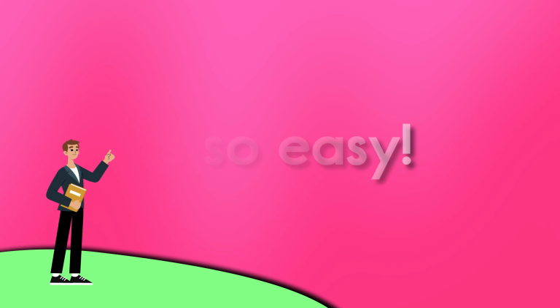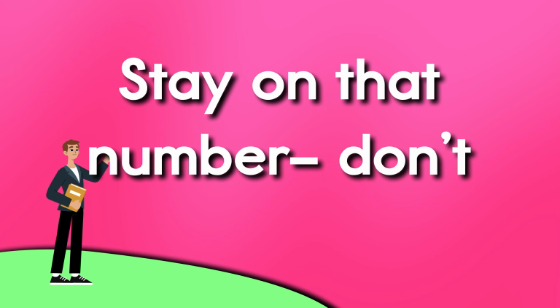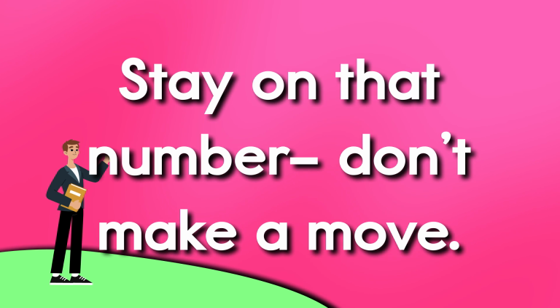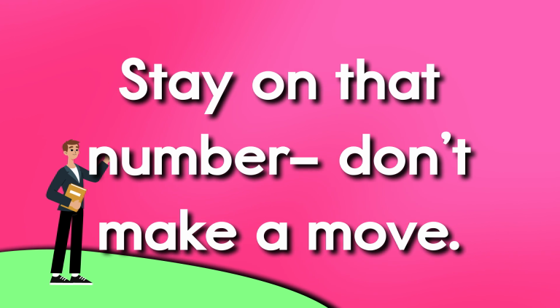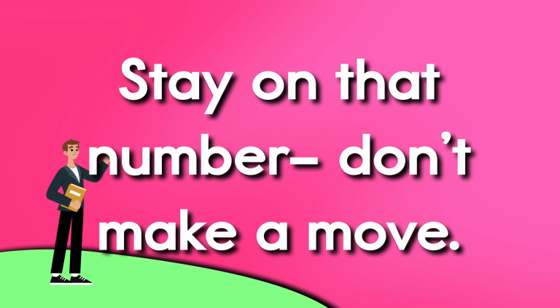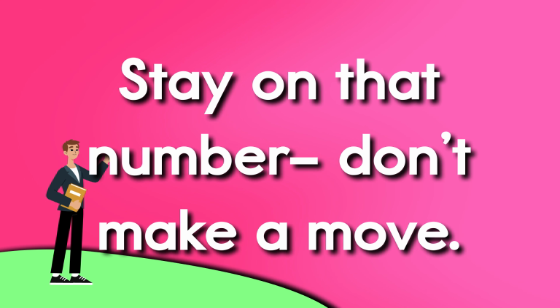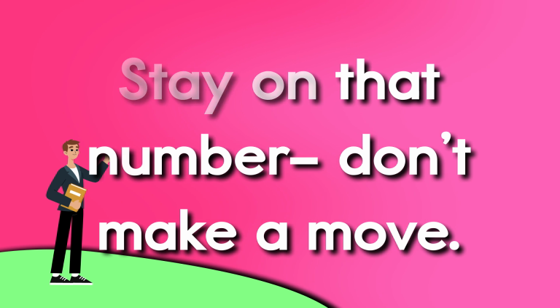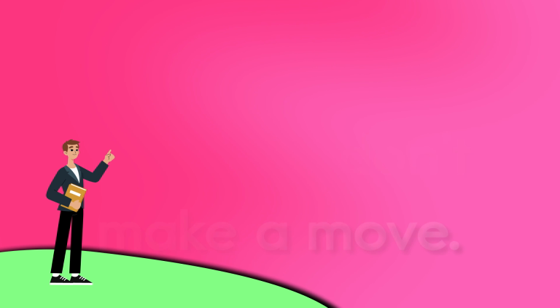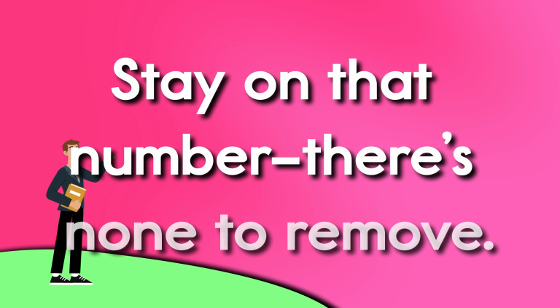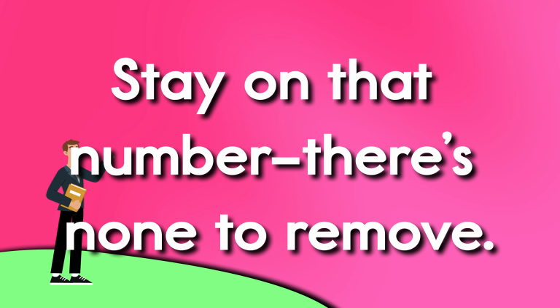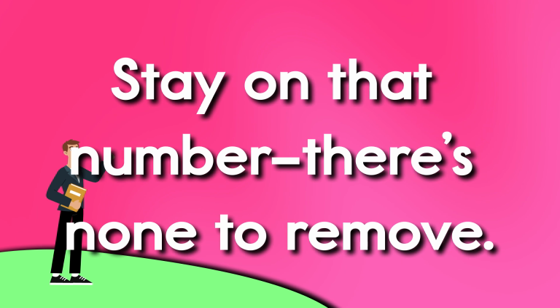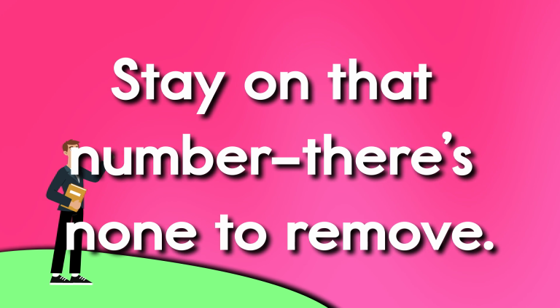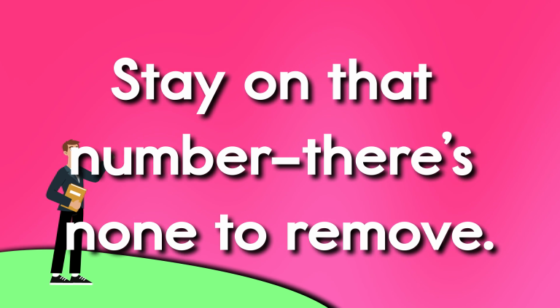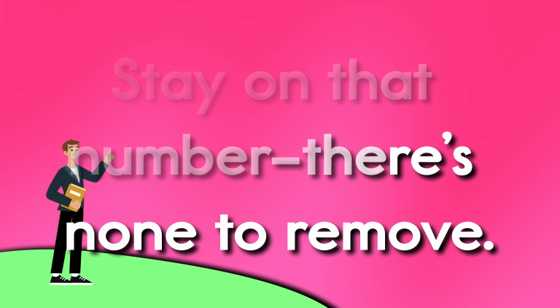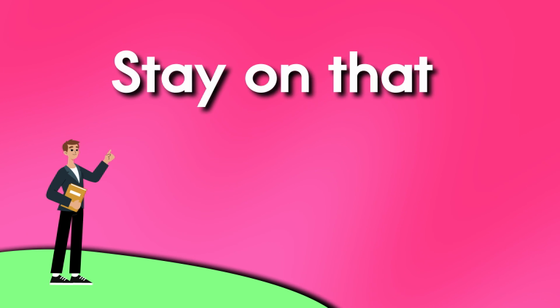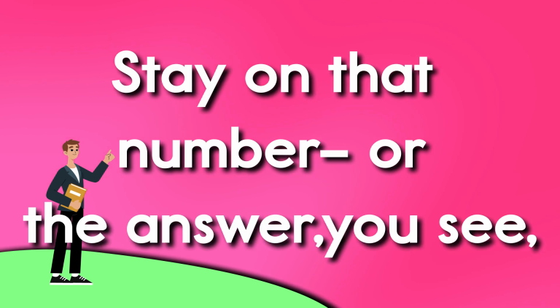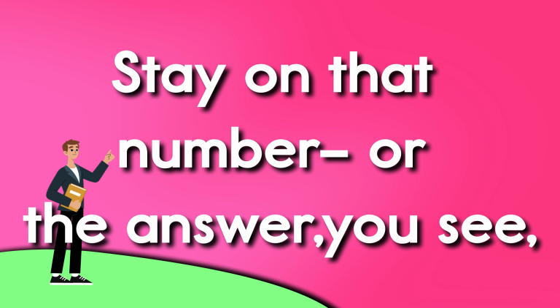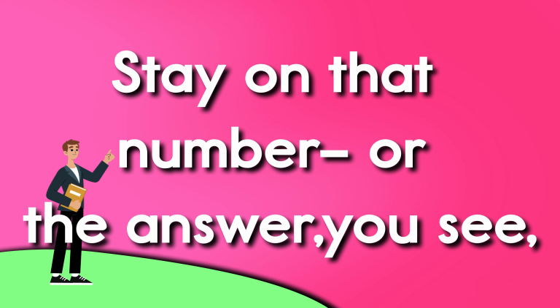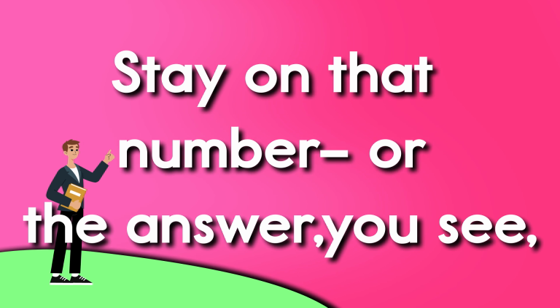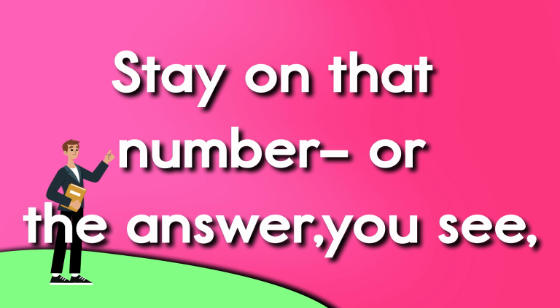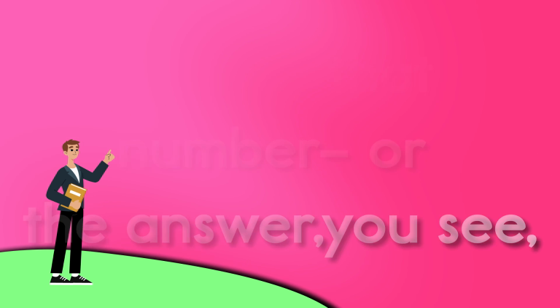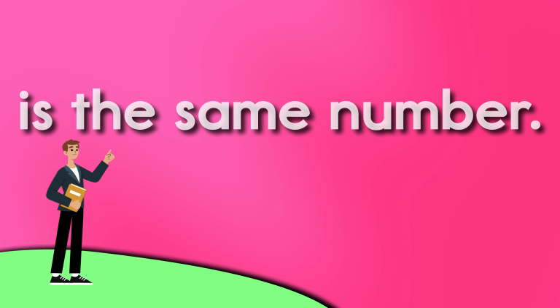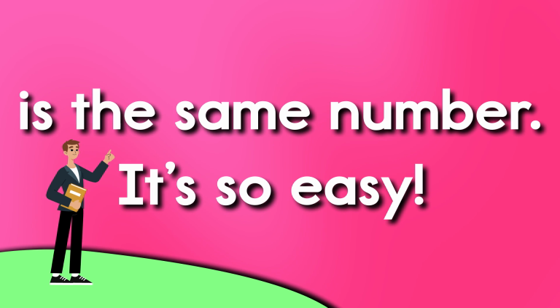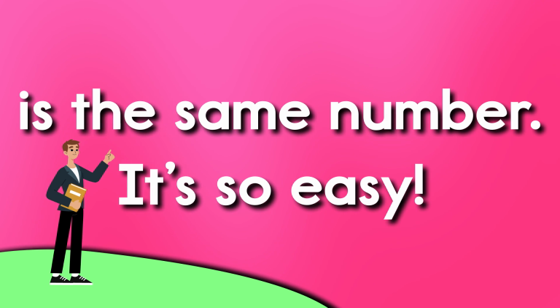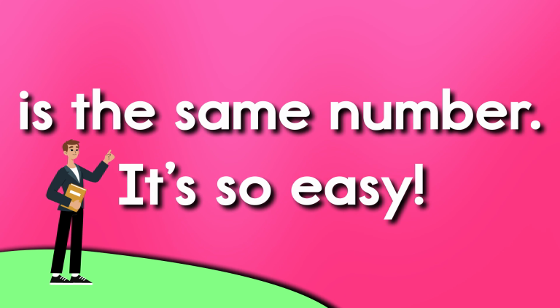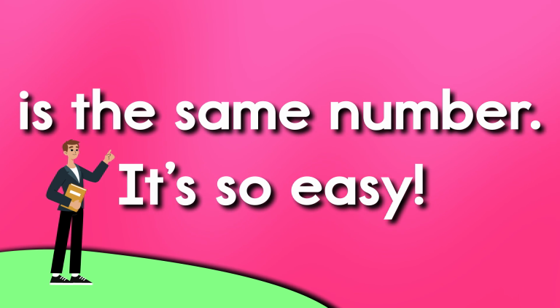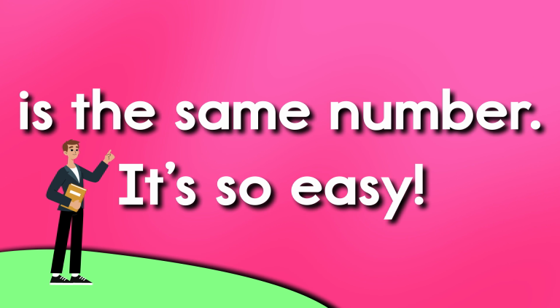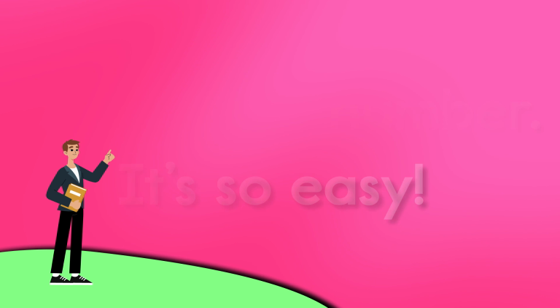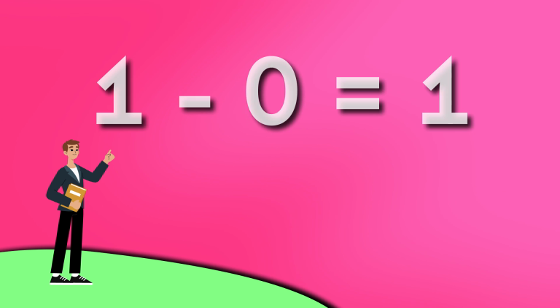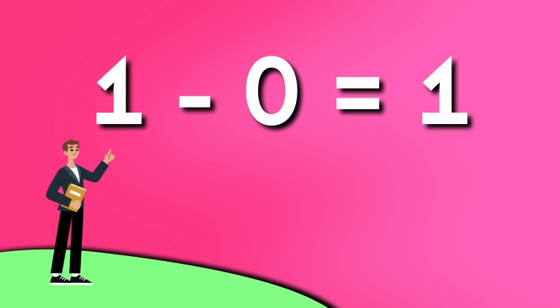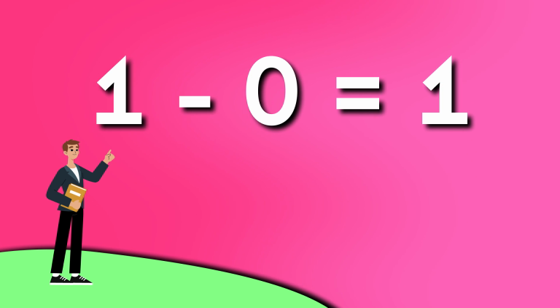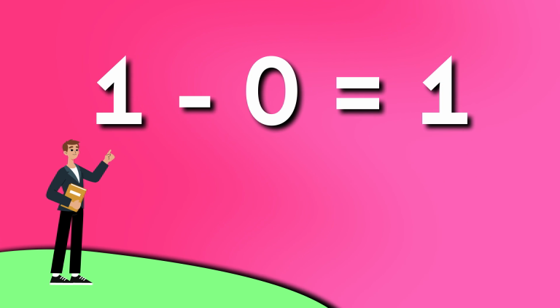Stay on the number, don't make a move. Stay on the number, there's none to remove. Stay on the number, for the answer you see, is the same number, it's so easy. 1 minus 0 is 1.